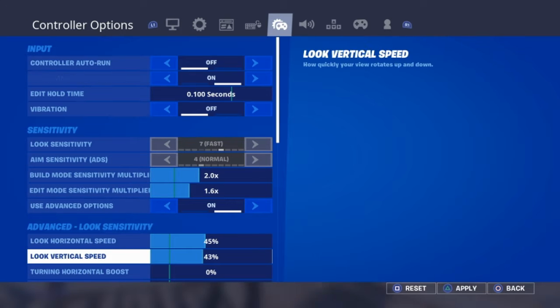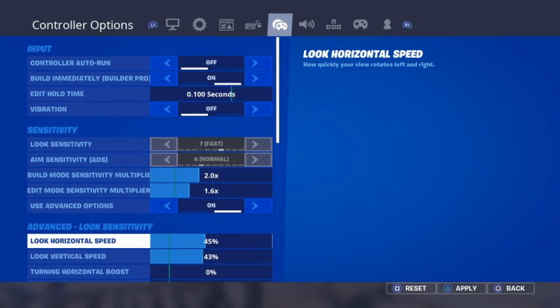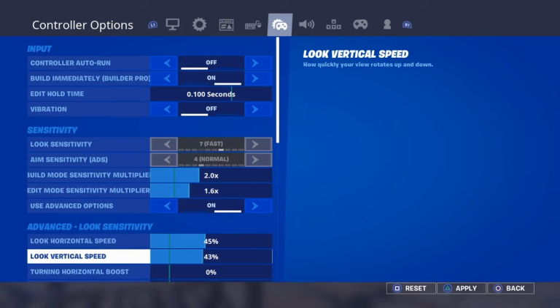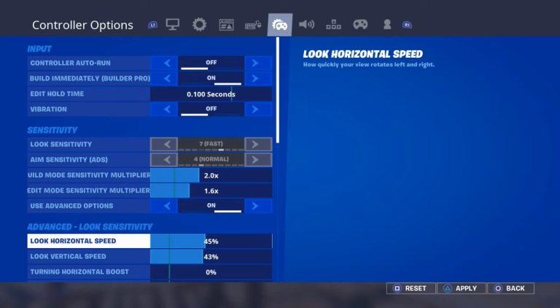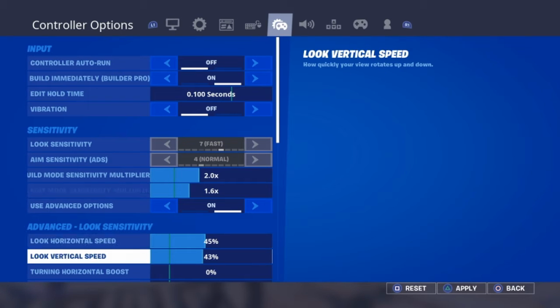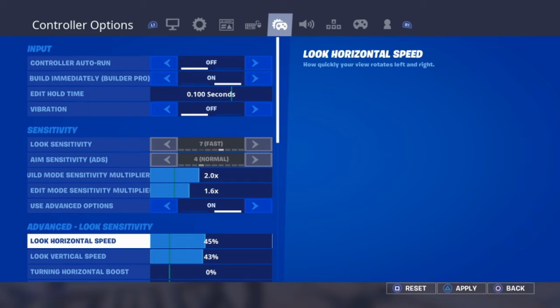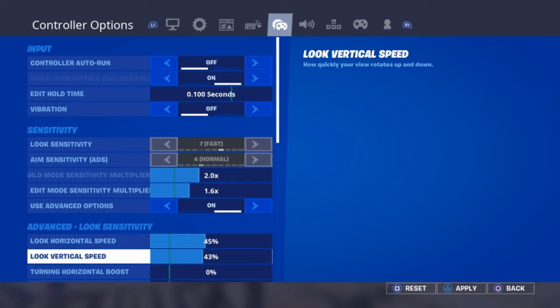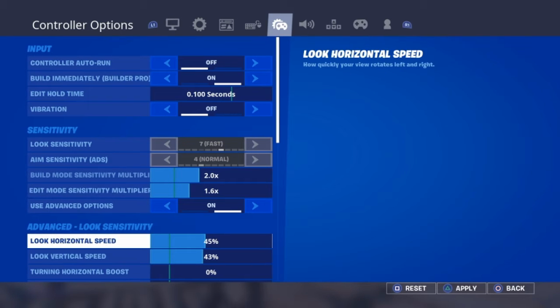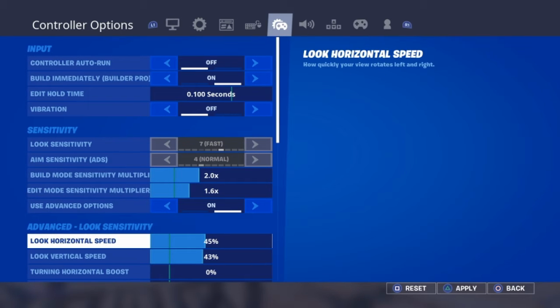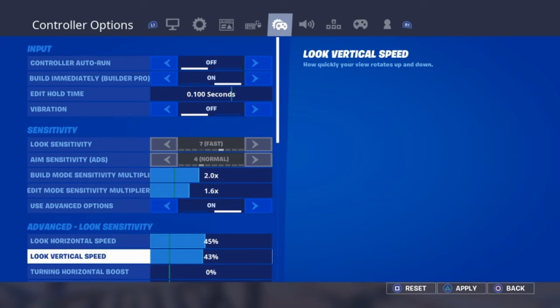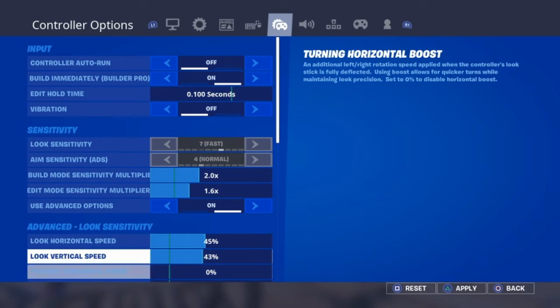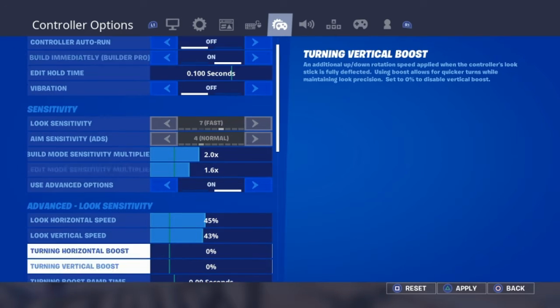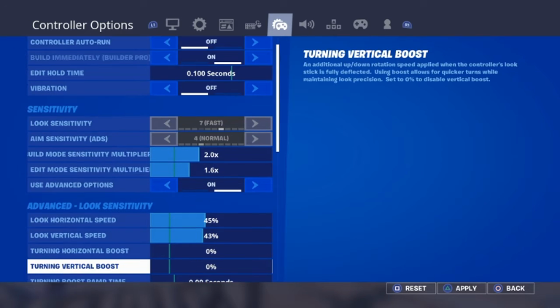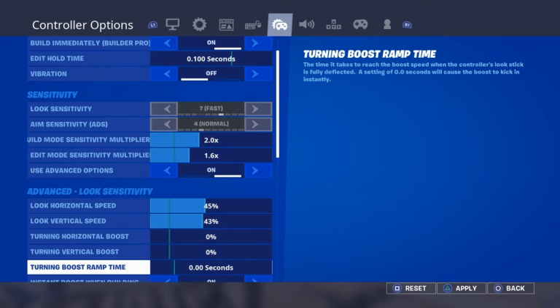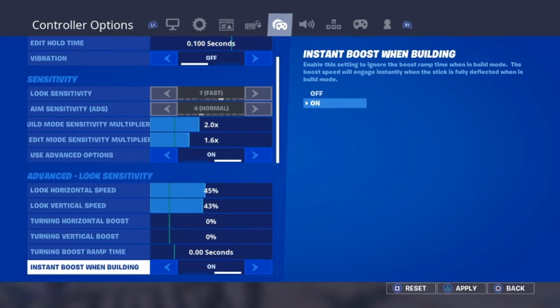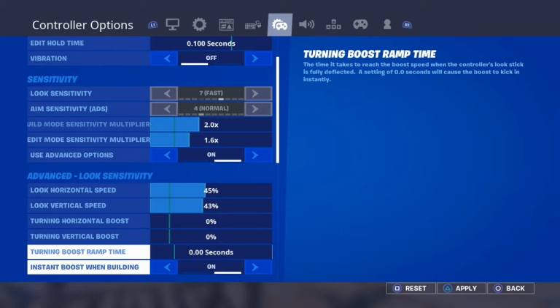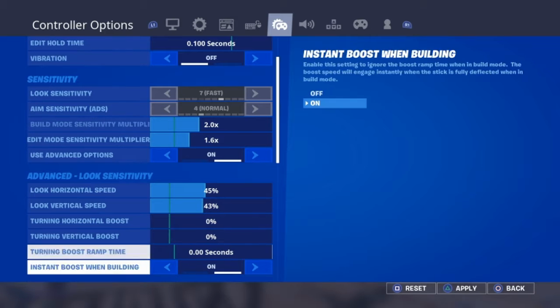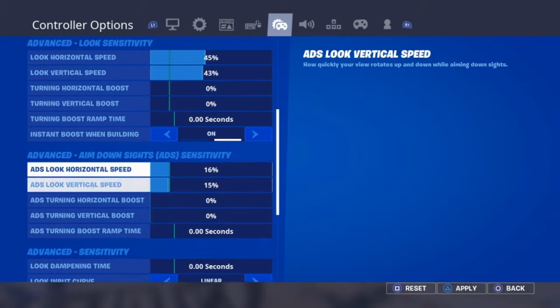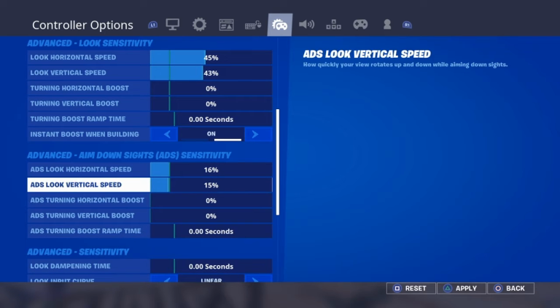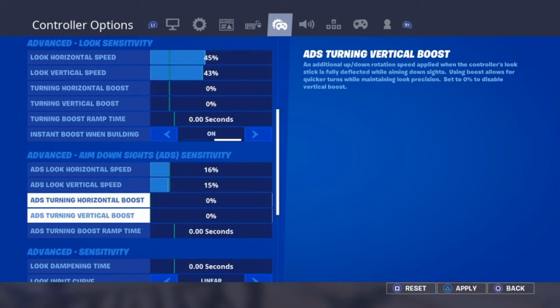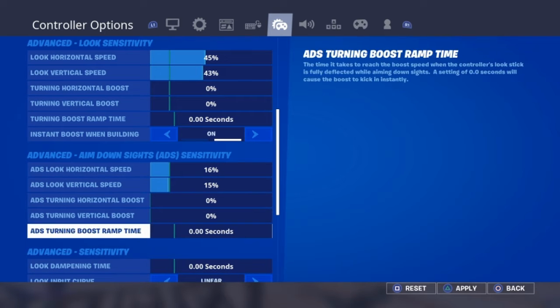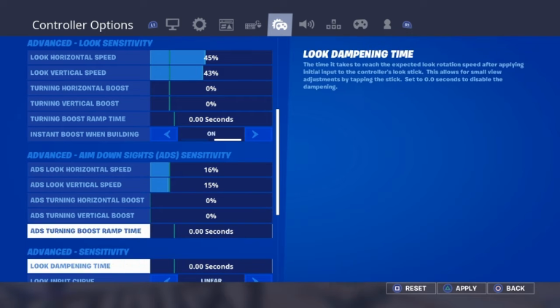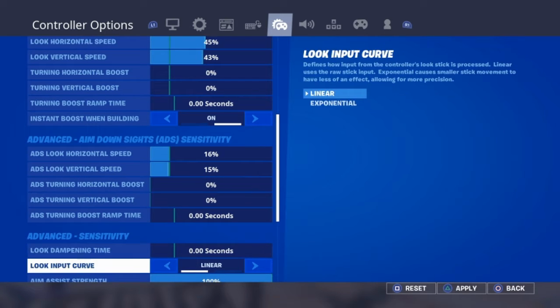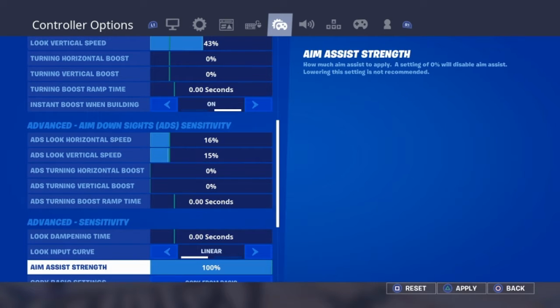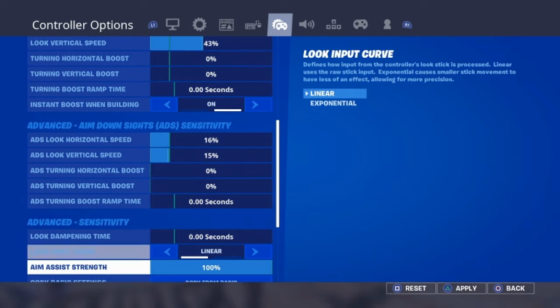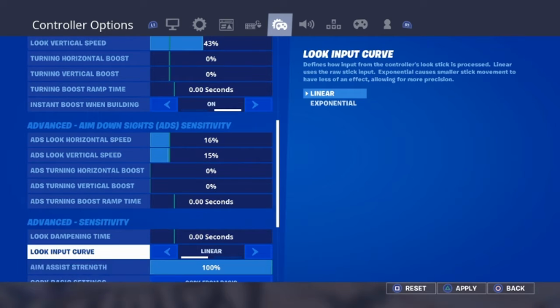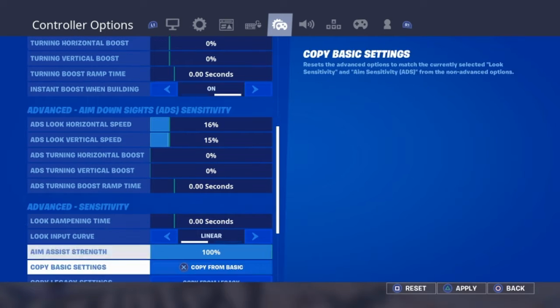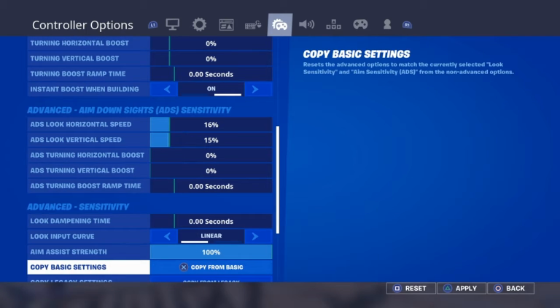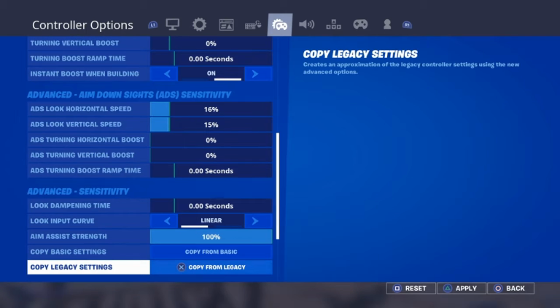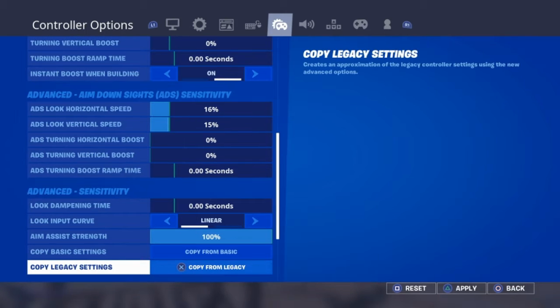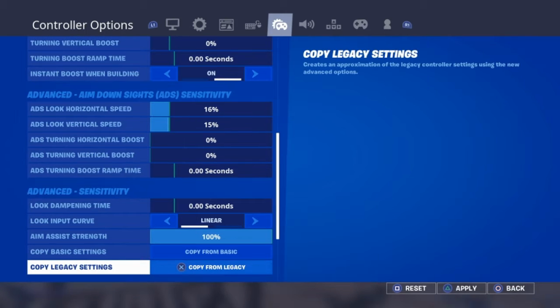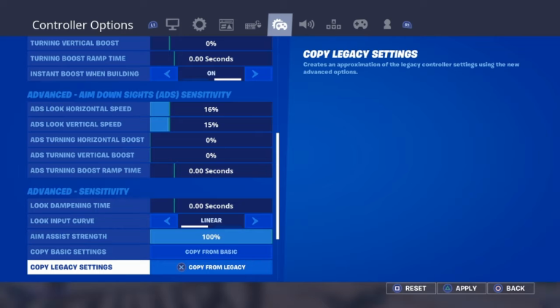My sensitivity is a little low, 45, 43. All my boost is on 0, I play linear, and my aim sensitivity is all the way on.